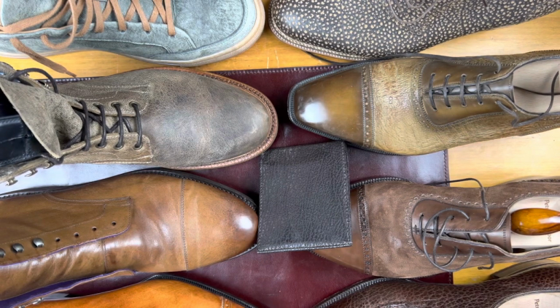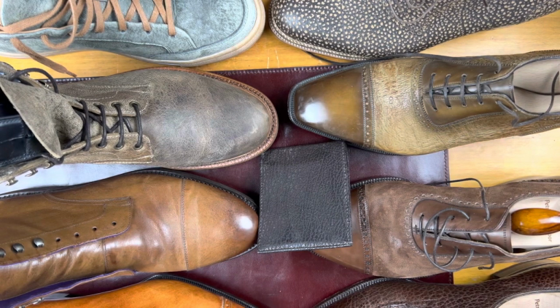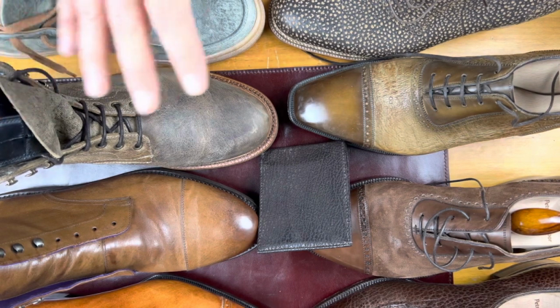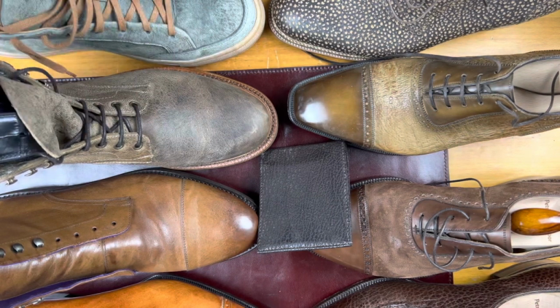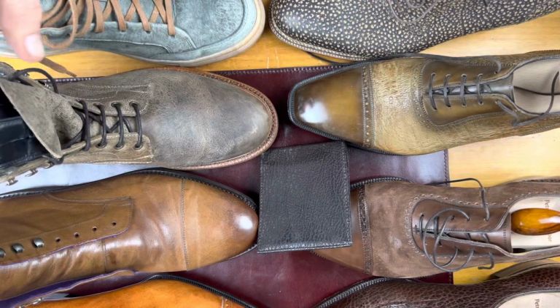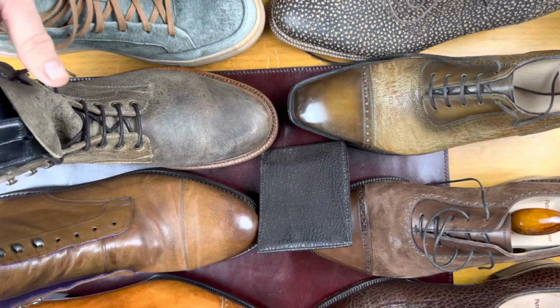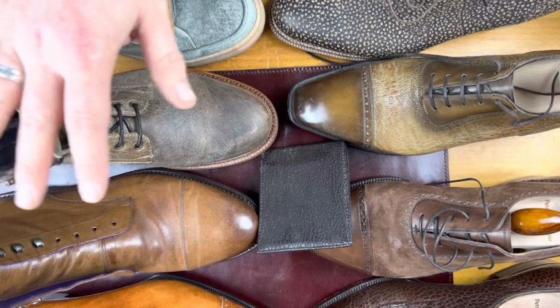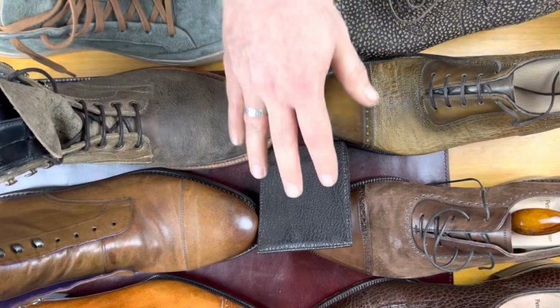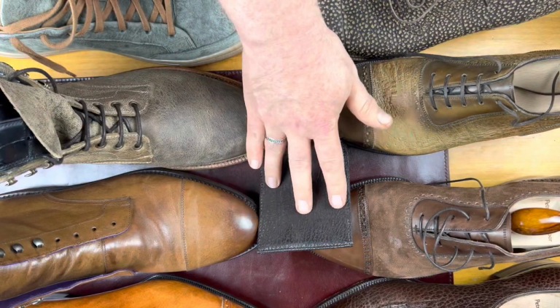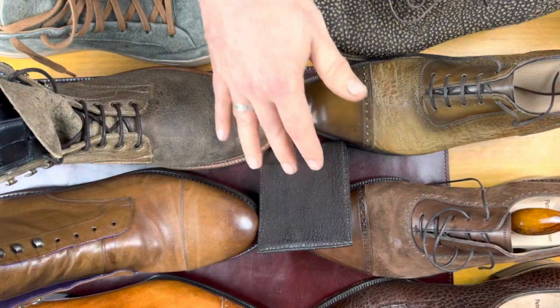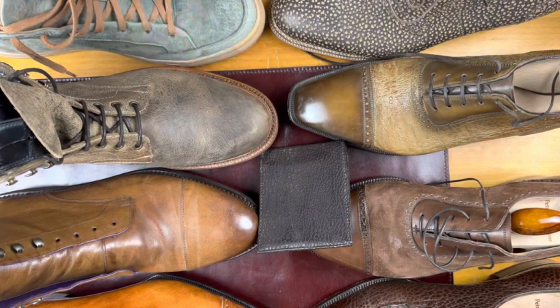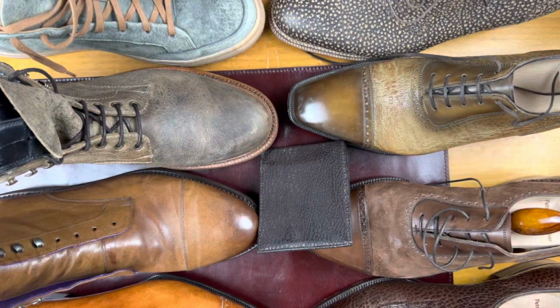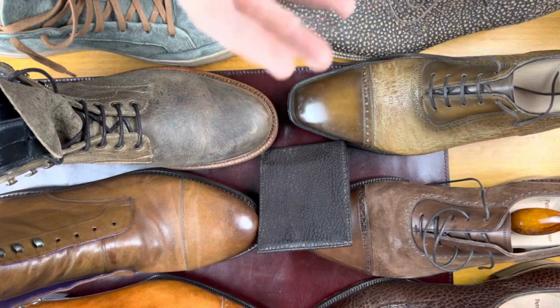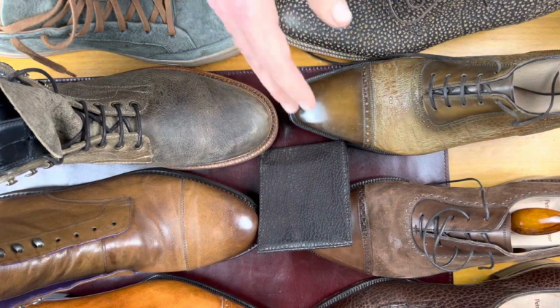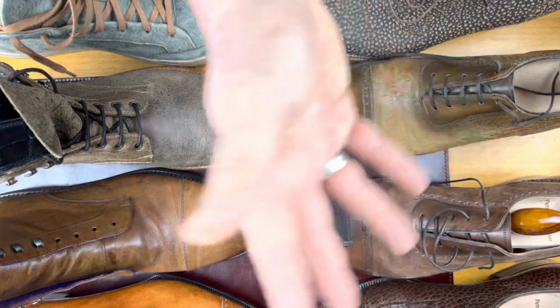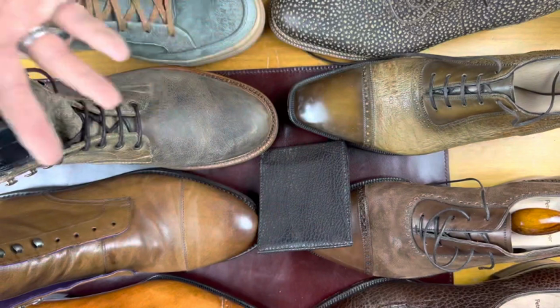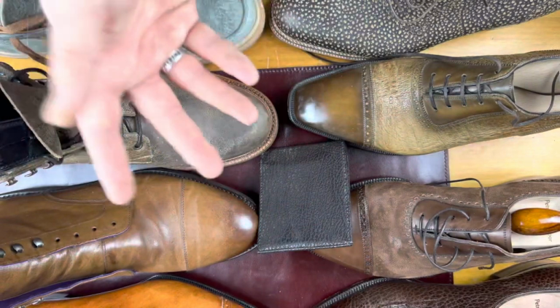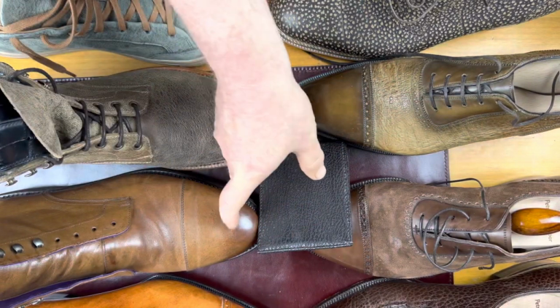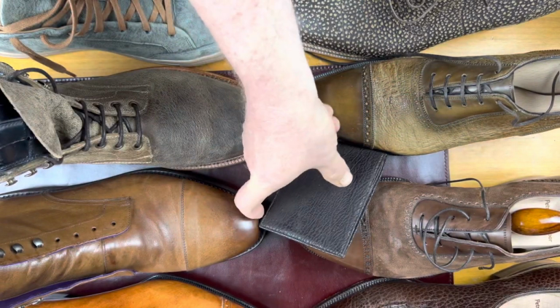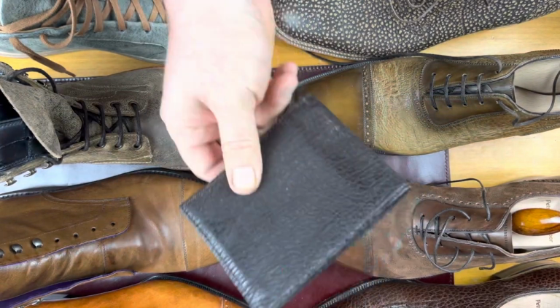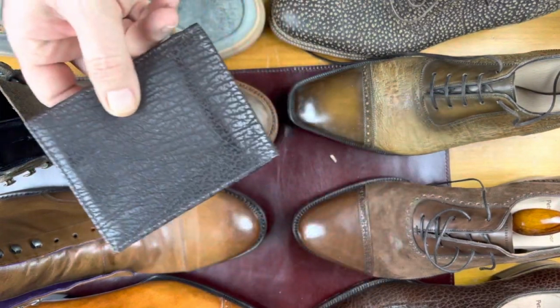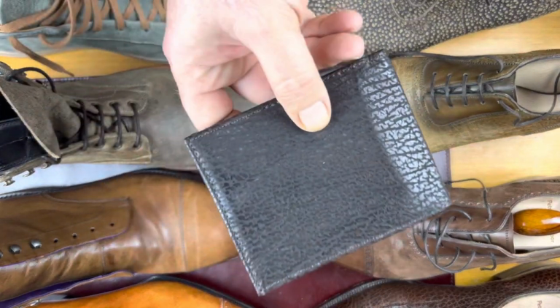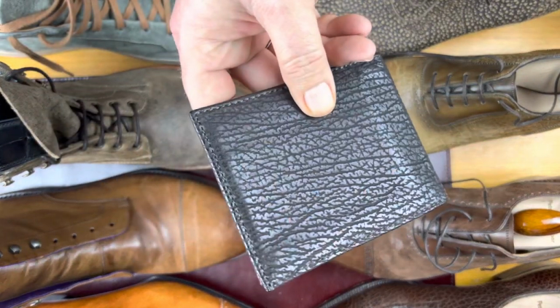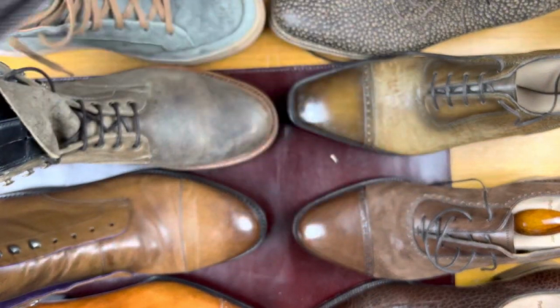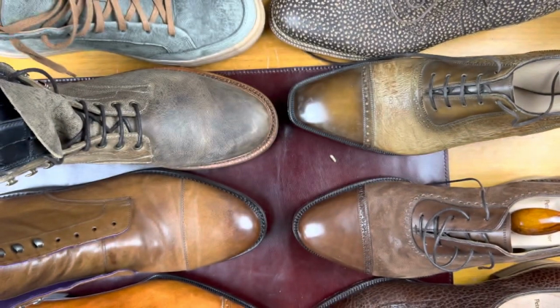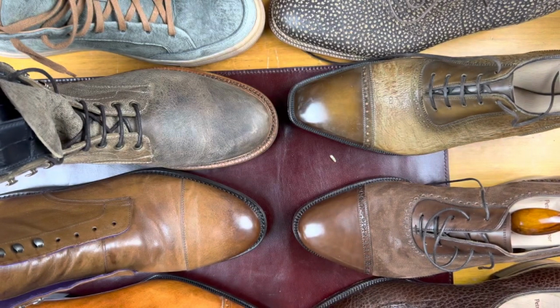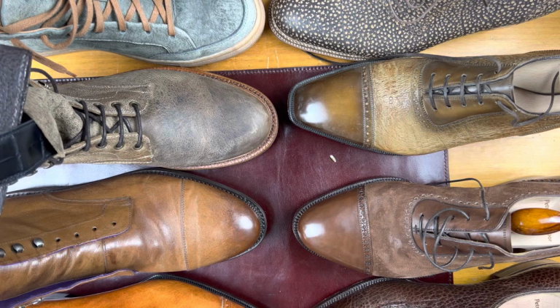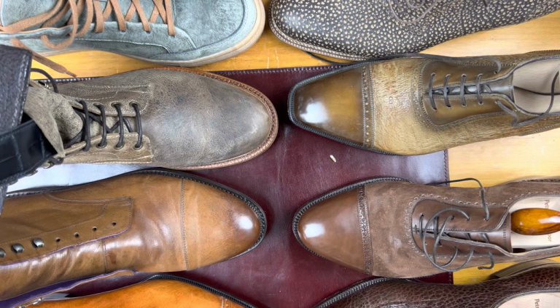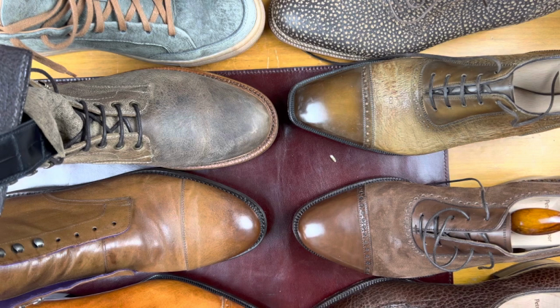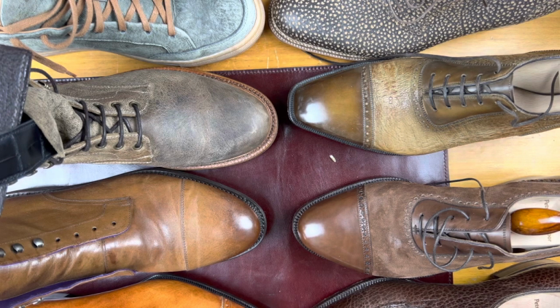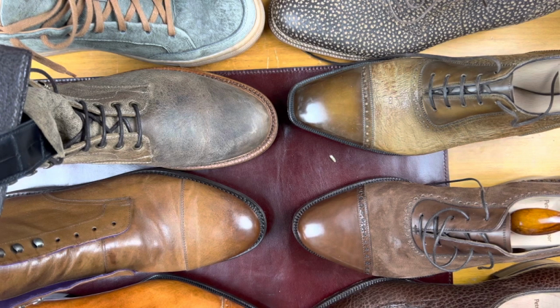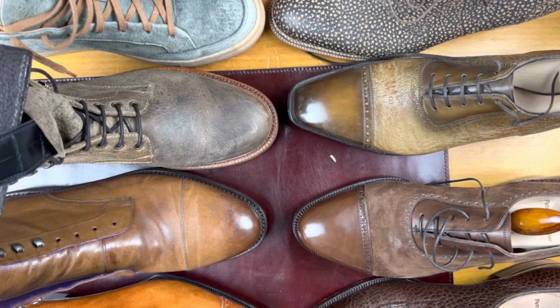I don't have shoes in anything that swims — although obviously most of the animals do swim. The Sharkskin accessory and the Alligator belt are really just to try them out.